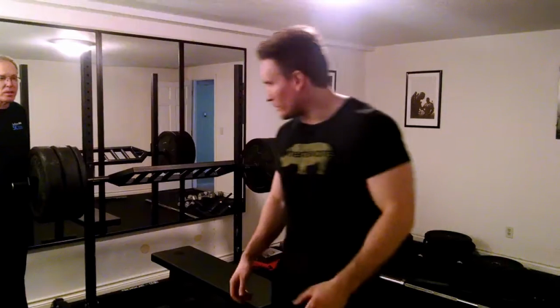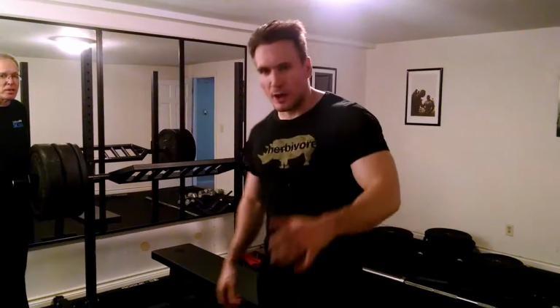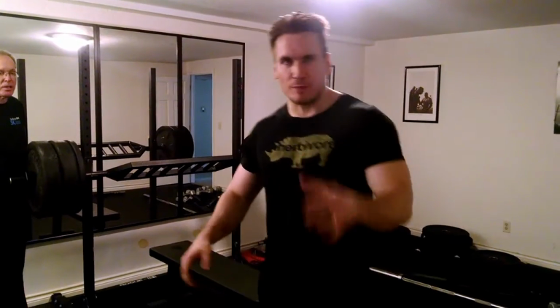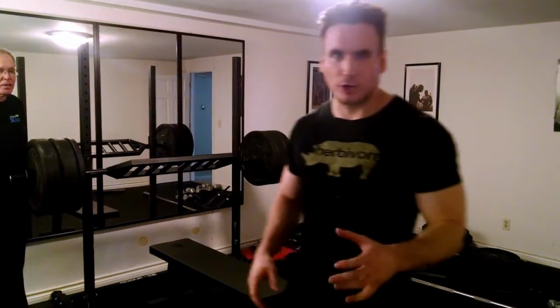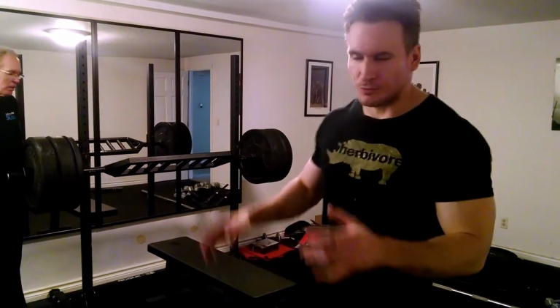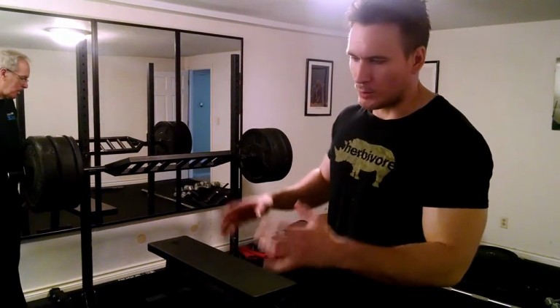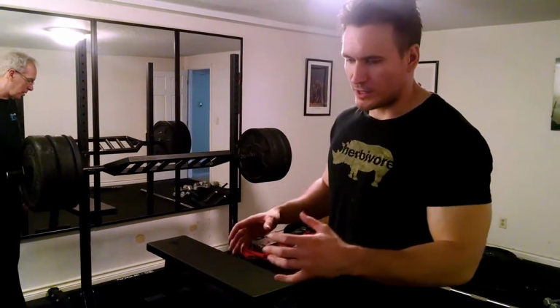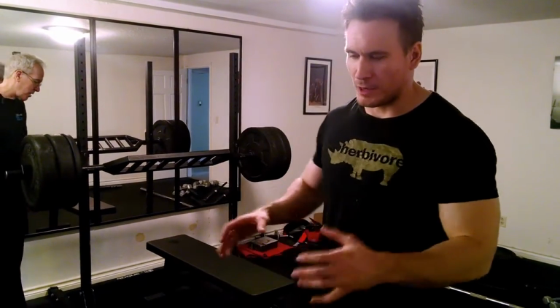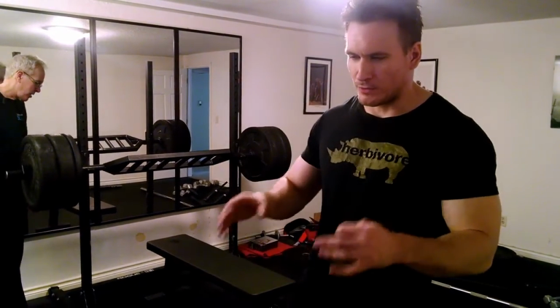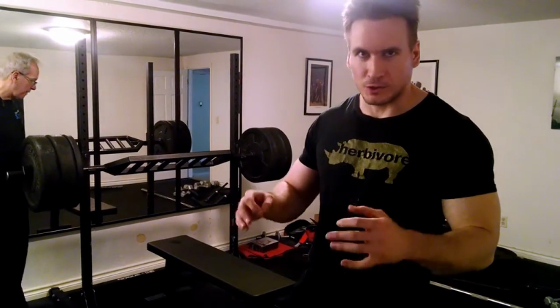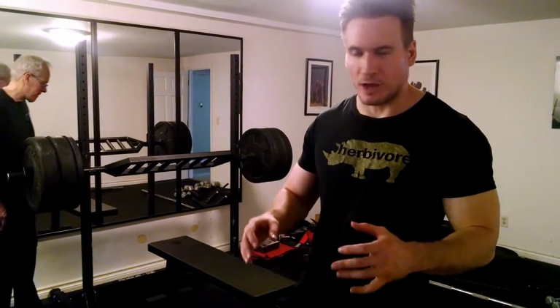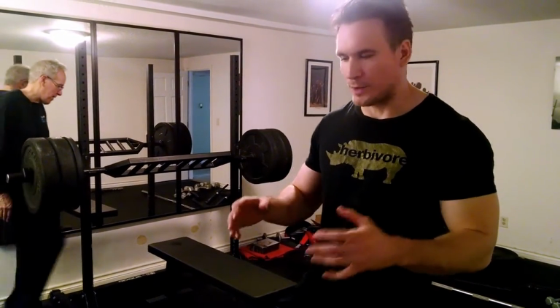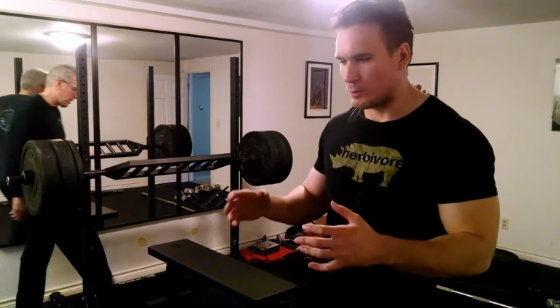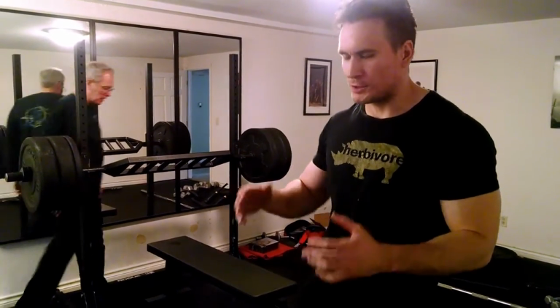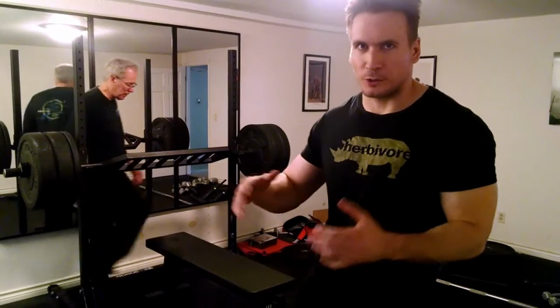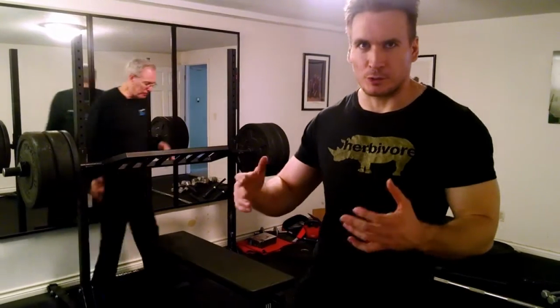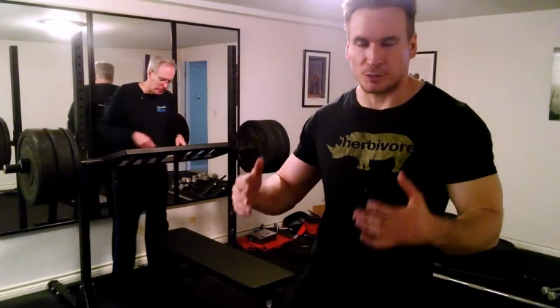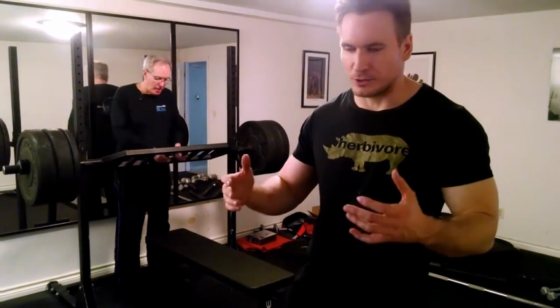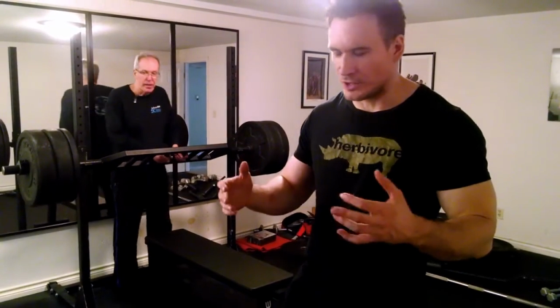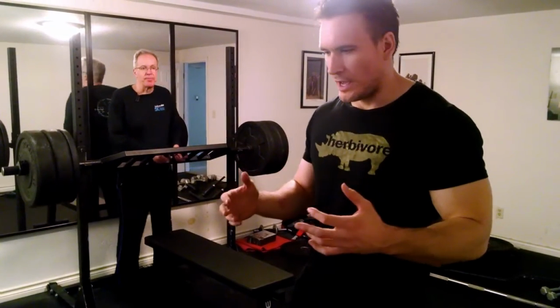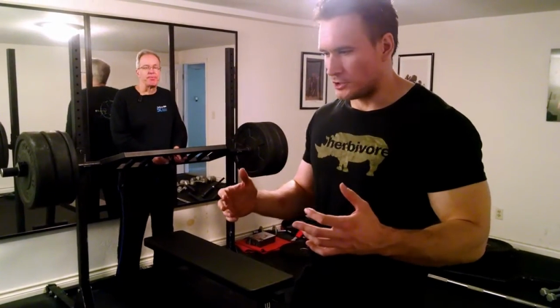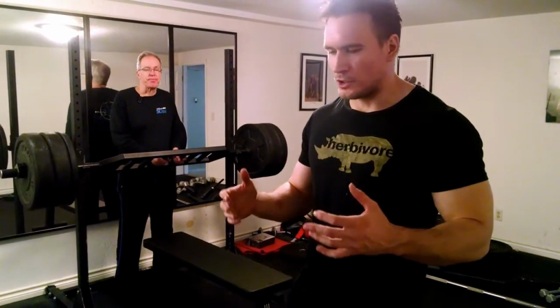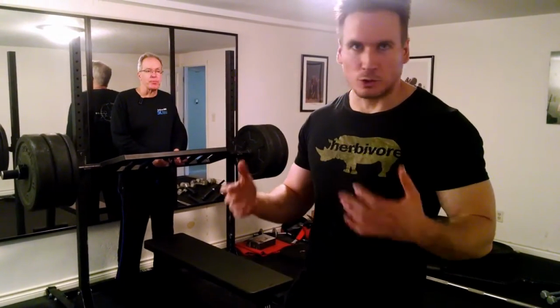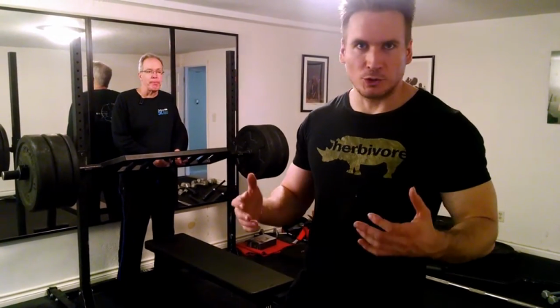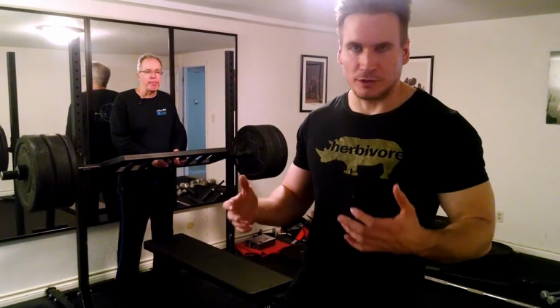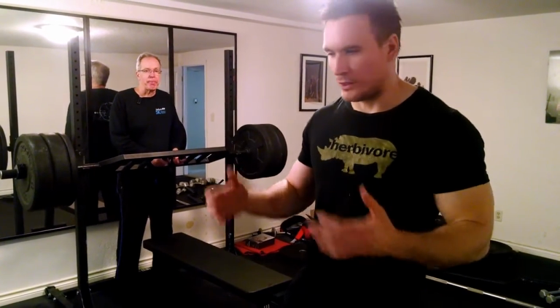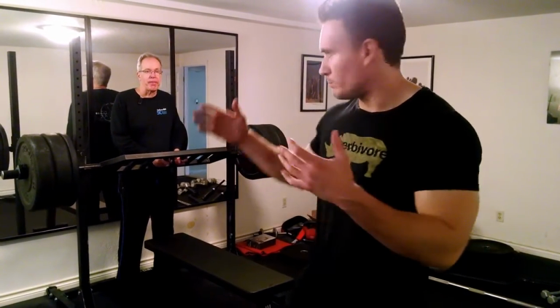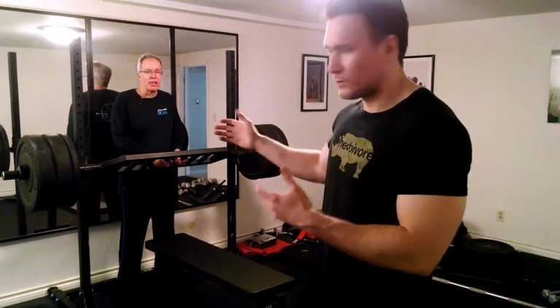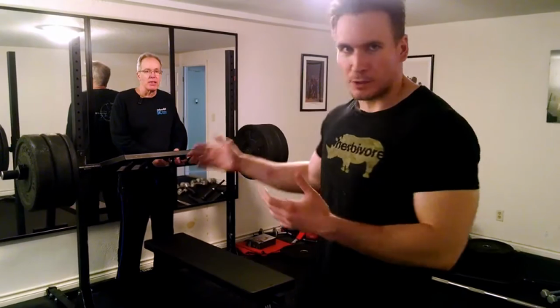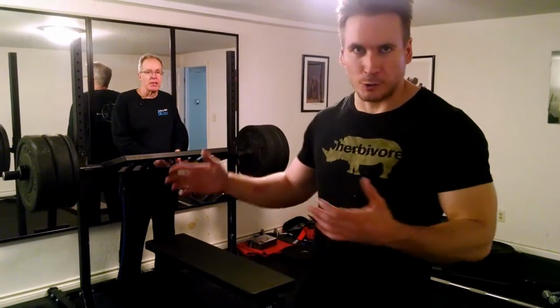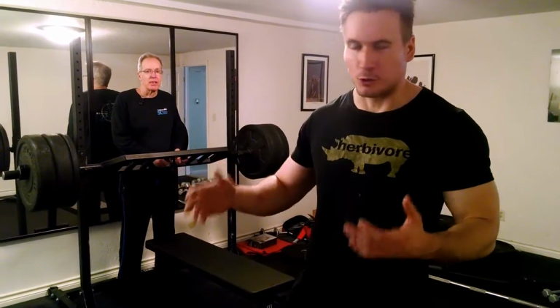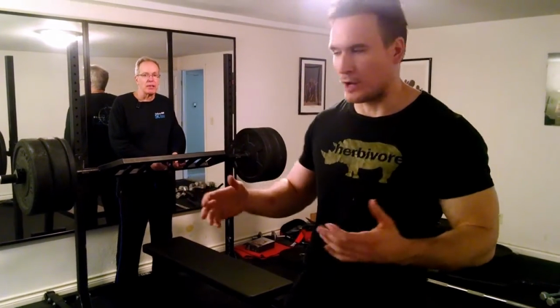I'm going to do a bench press with a football bar today and I wanted to follow this up after my barbell bench press so I could demonstrate some of the differences and just the total loads you can lift with this piece of equipment compared to a traditional barbell.